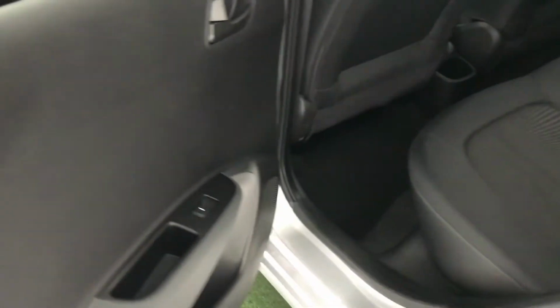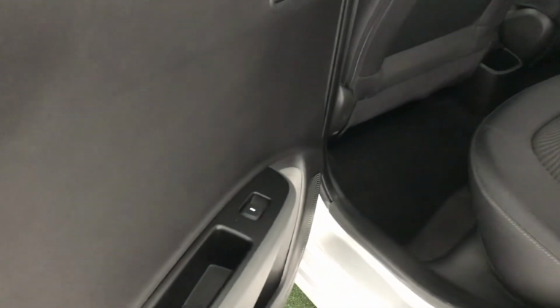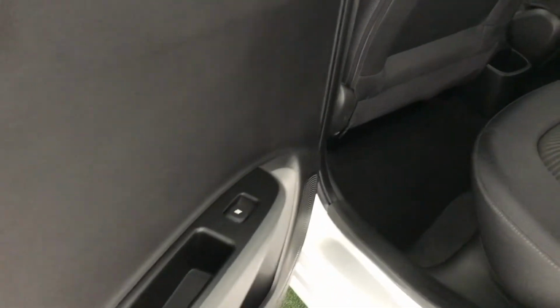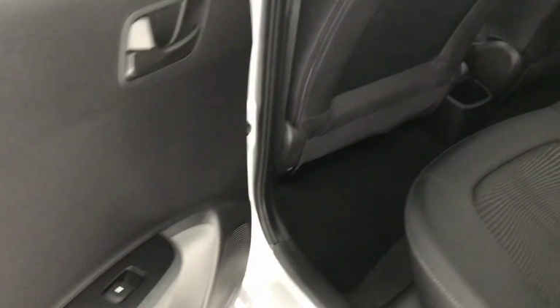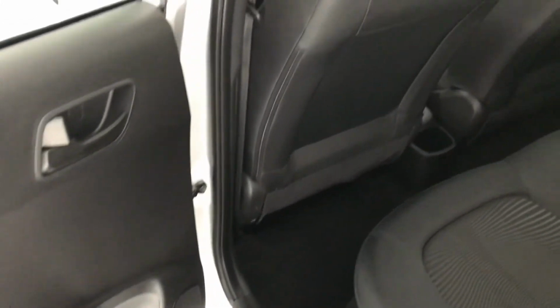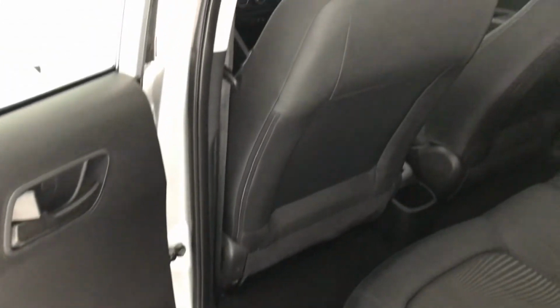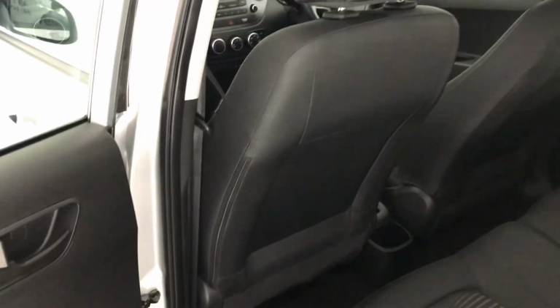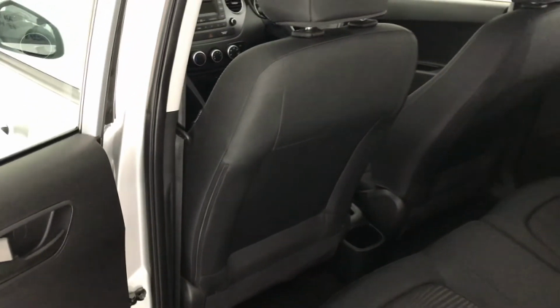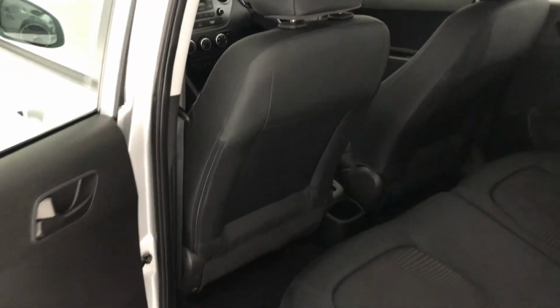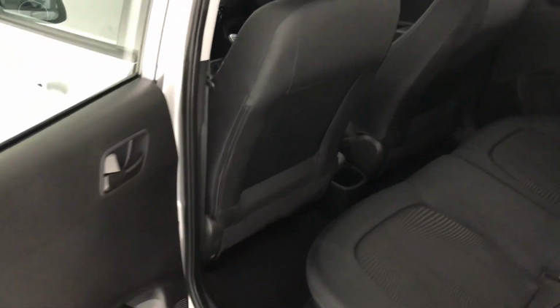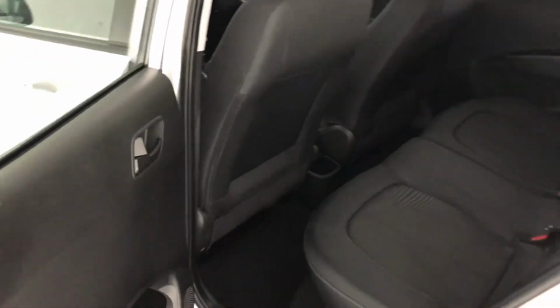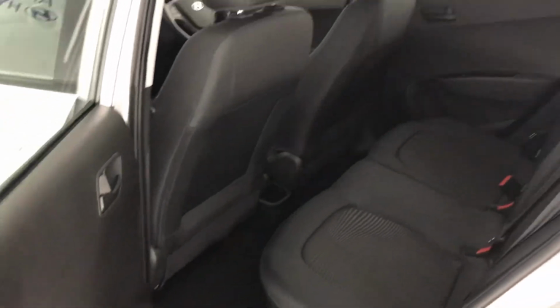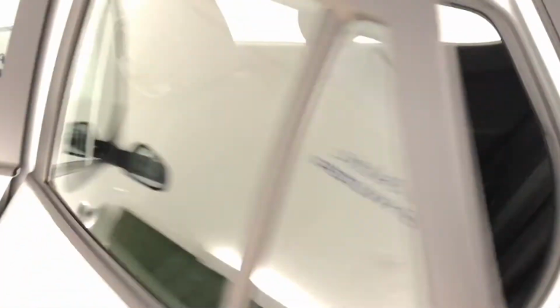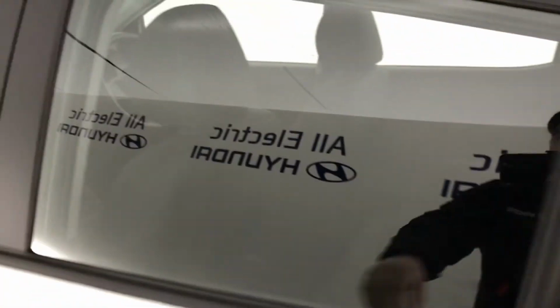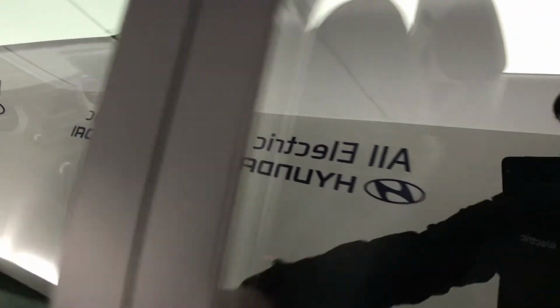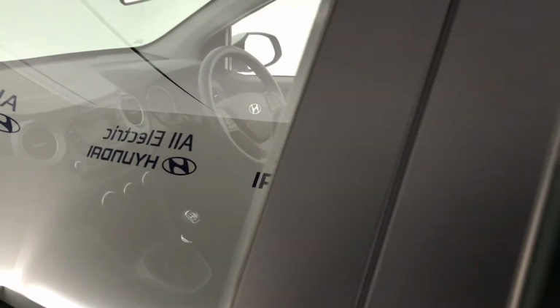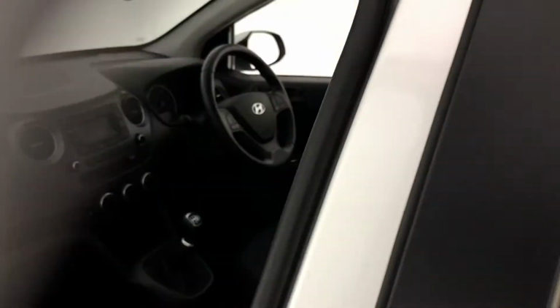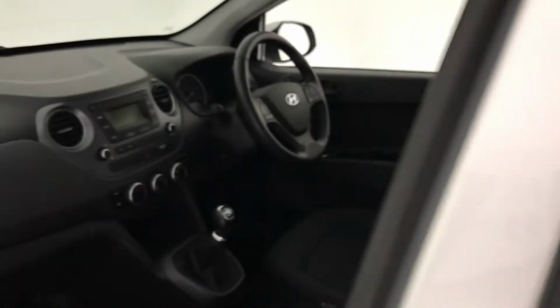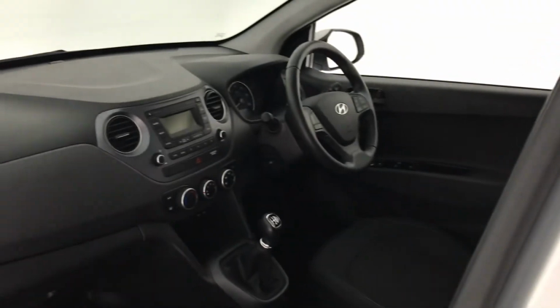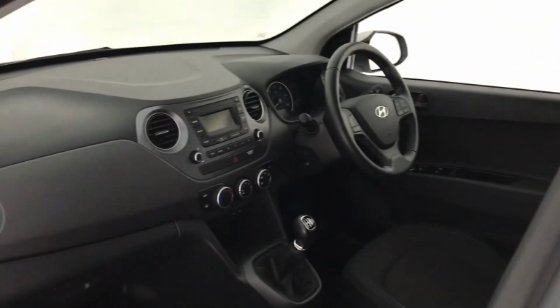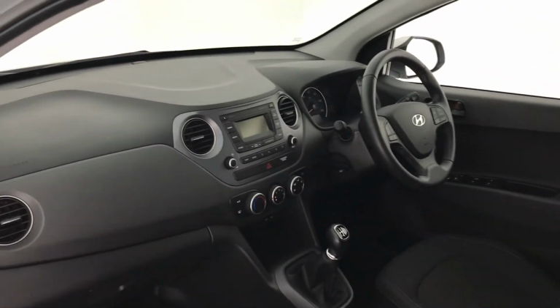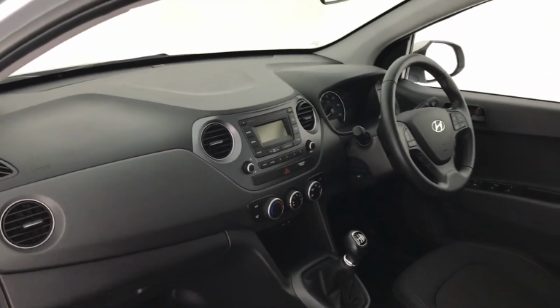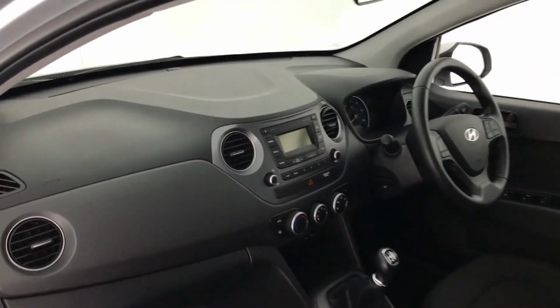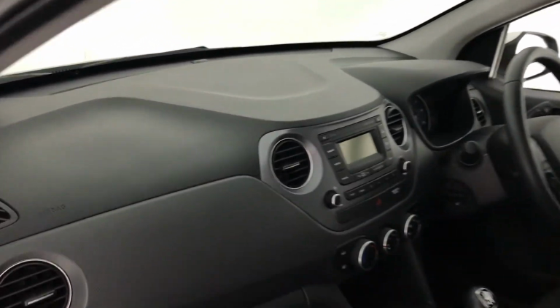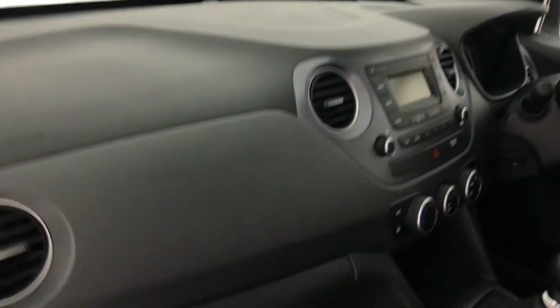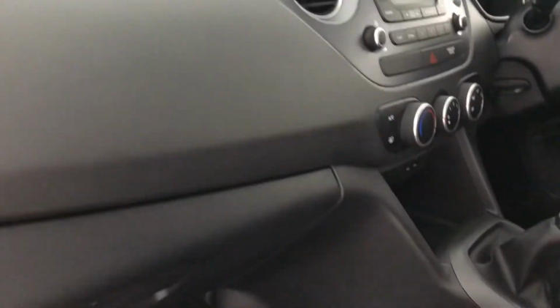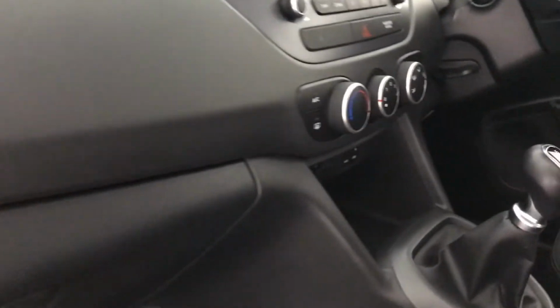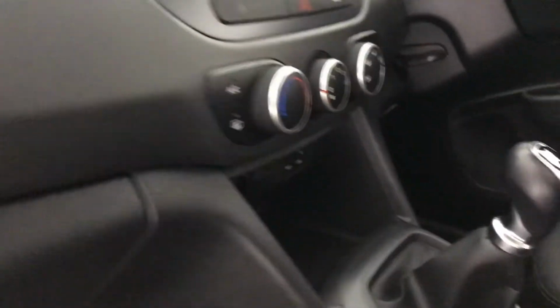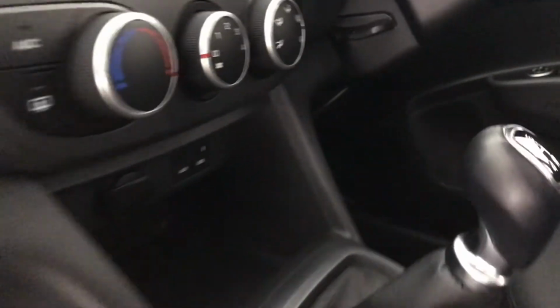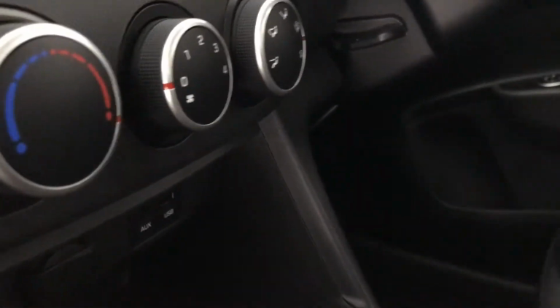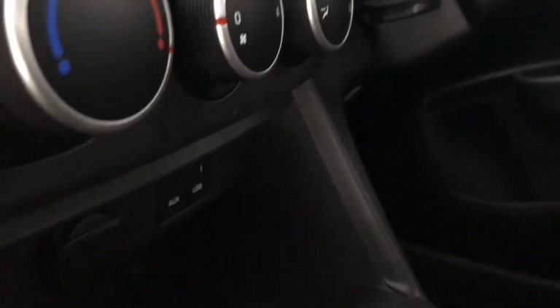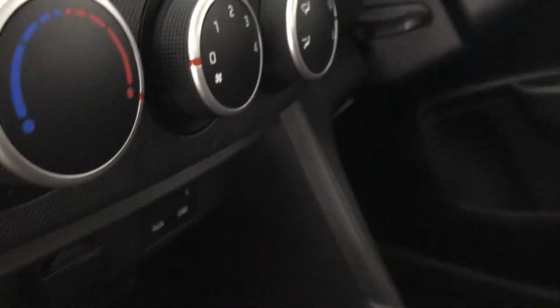You do have electric windows in the back. This i10 does come with AUX and USB, as you can see.